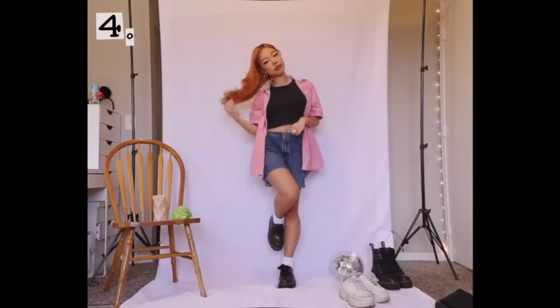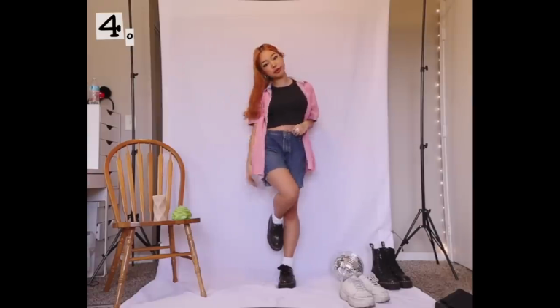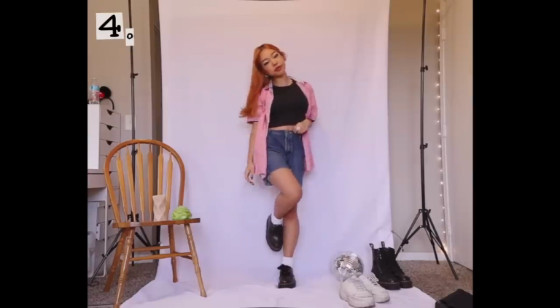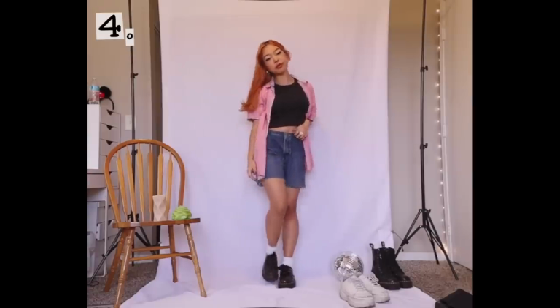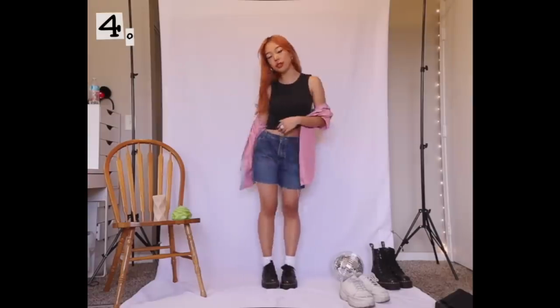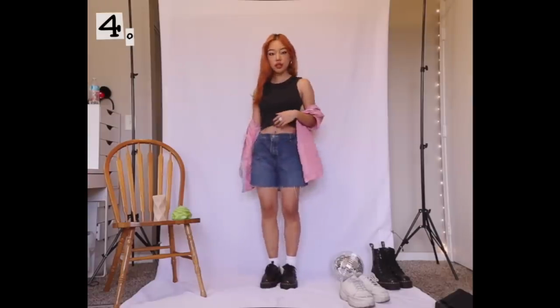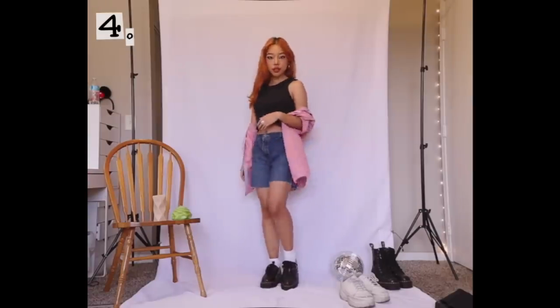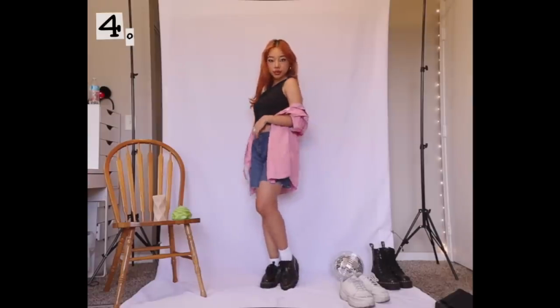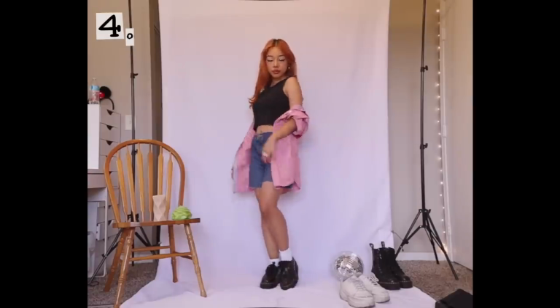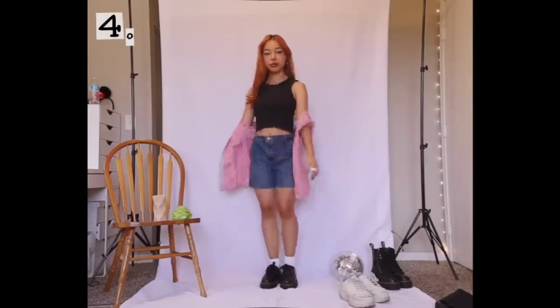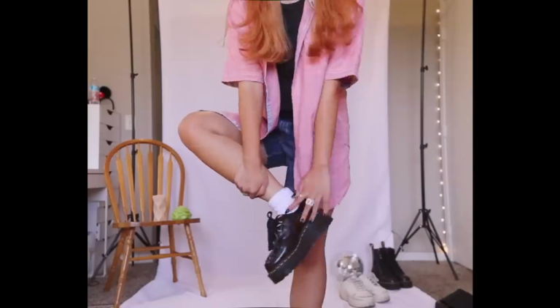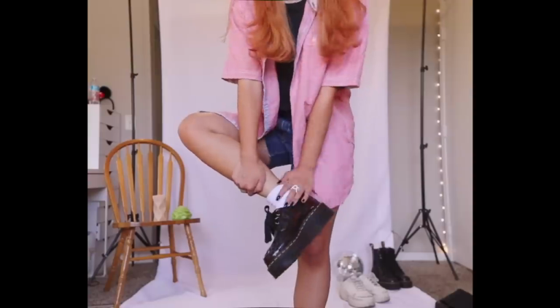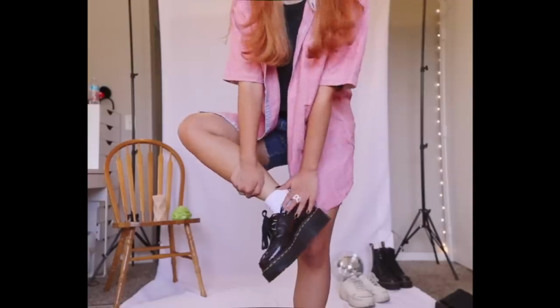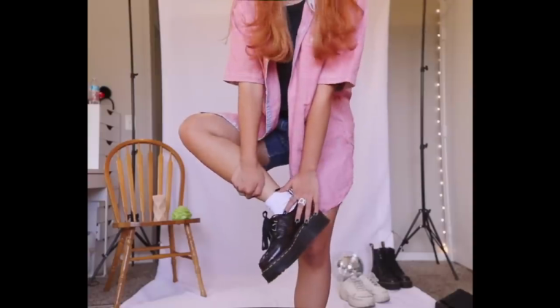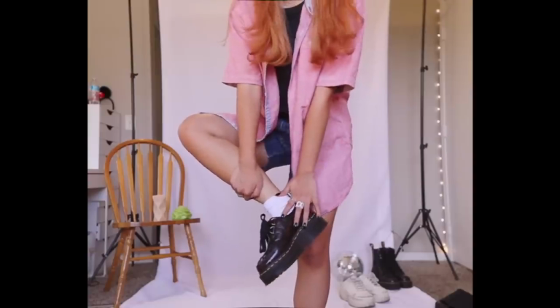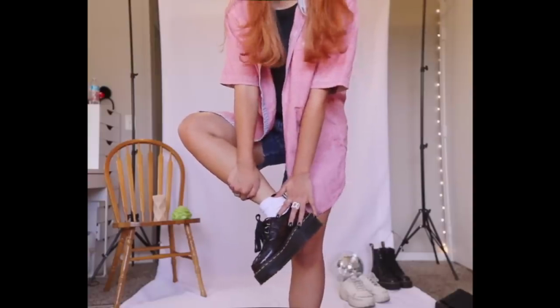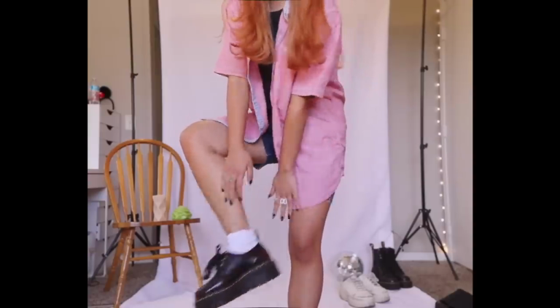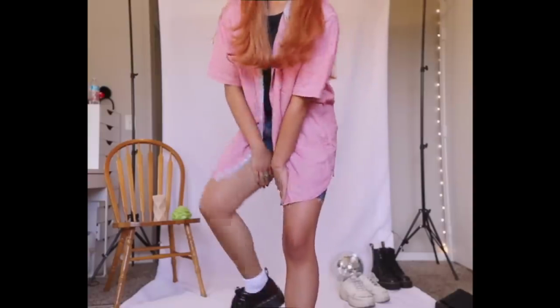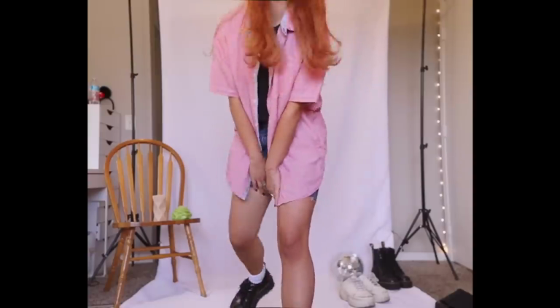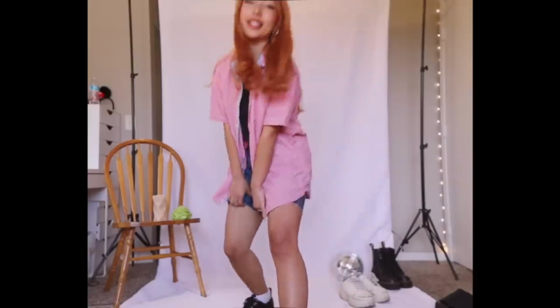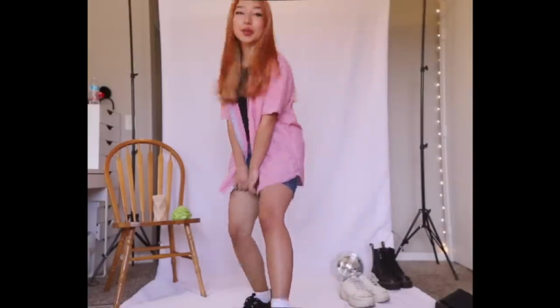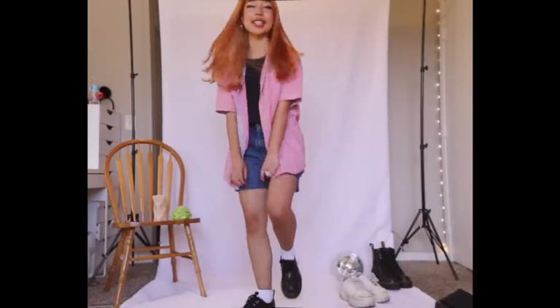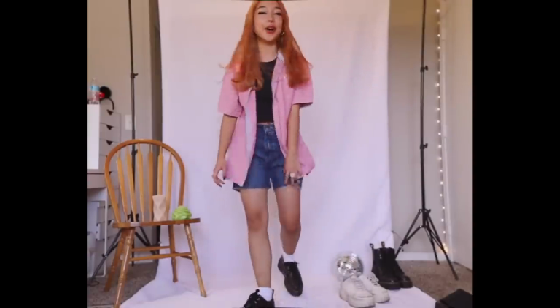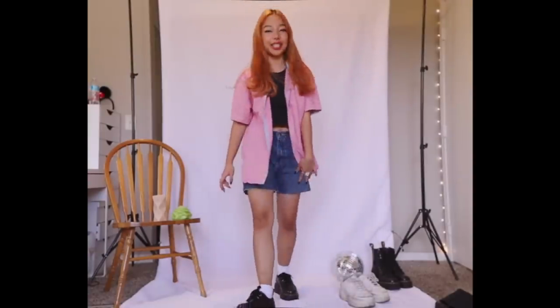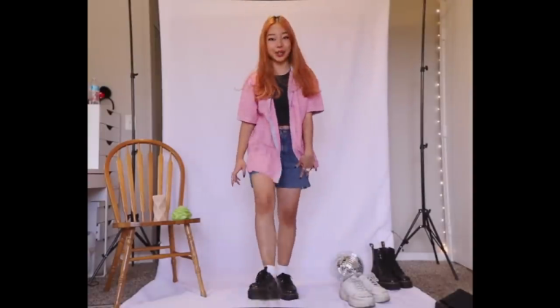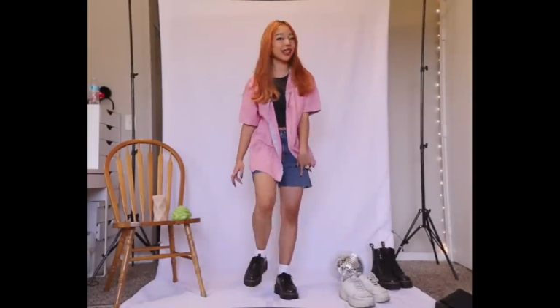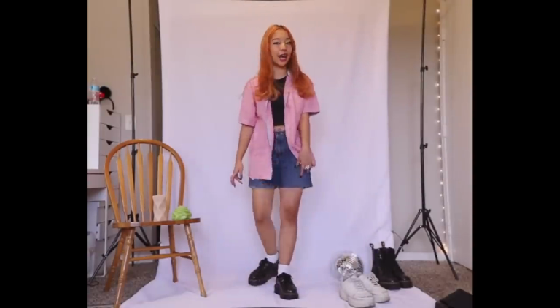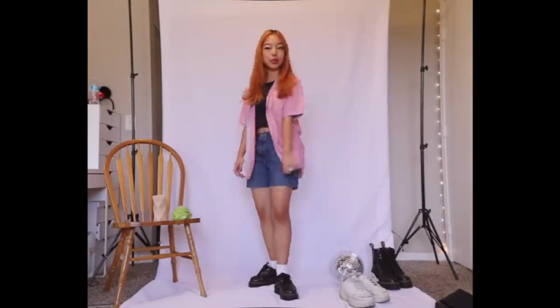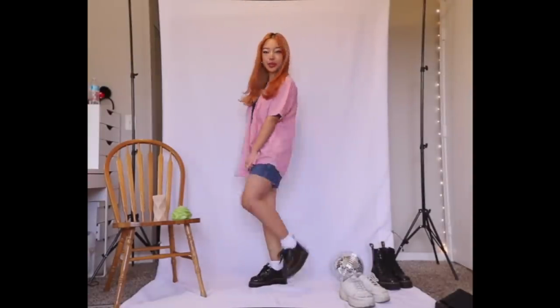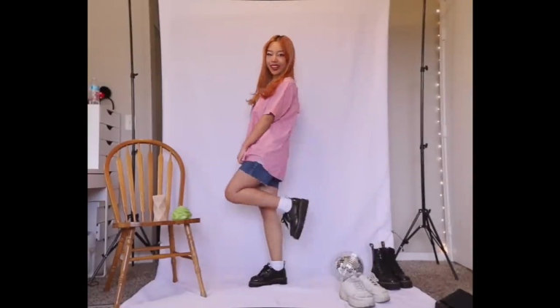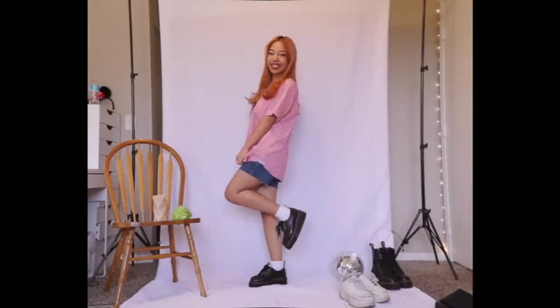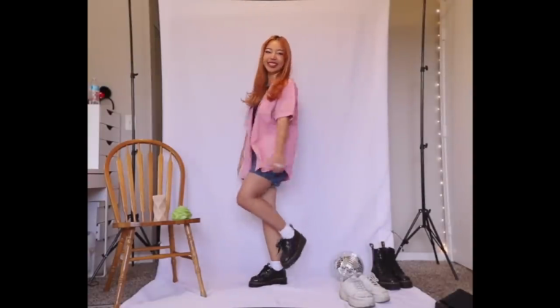Having socks peek out of your low-rise is a little preppy accessory in itself, and it's something that I will be doing a lot this year.